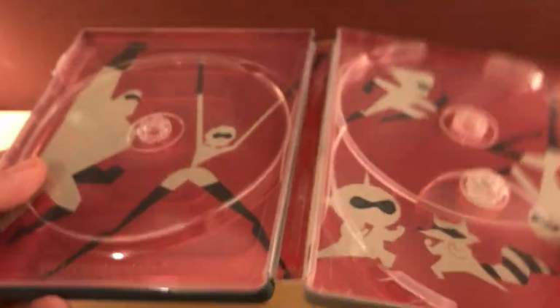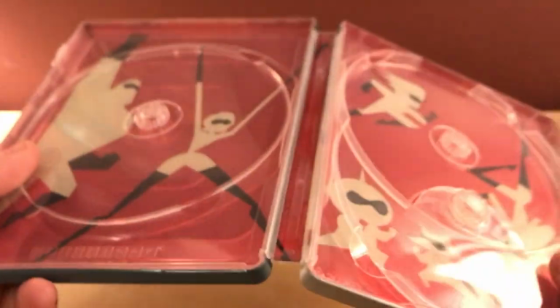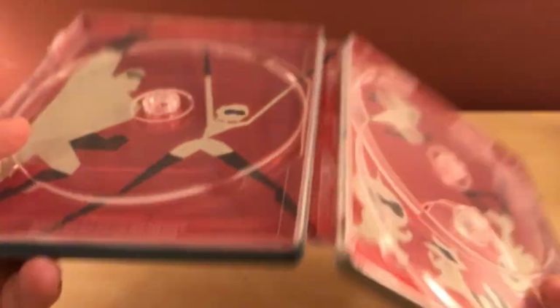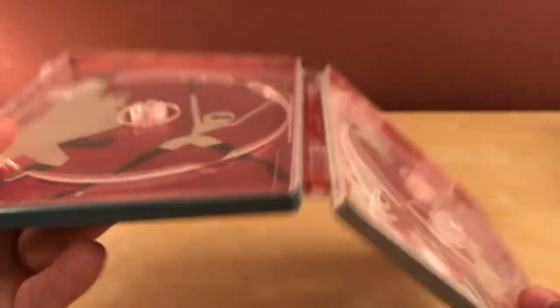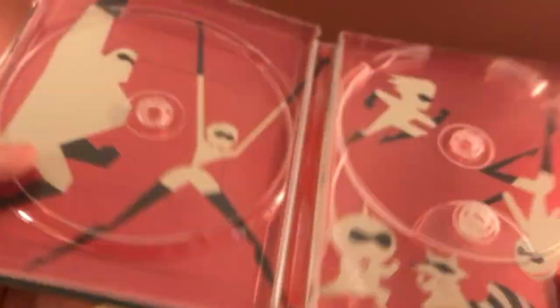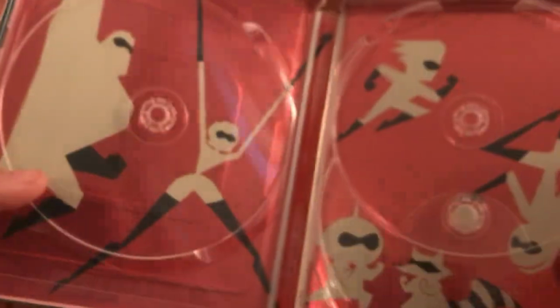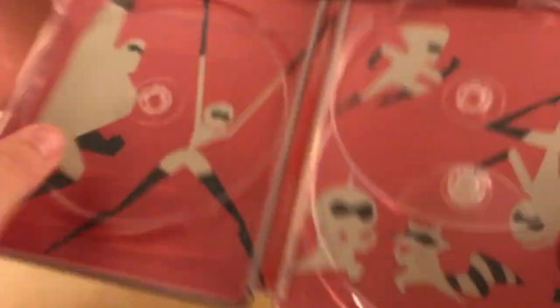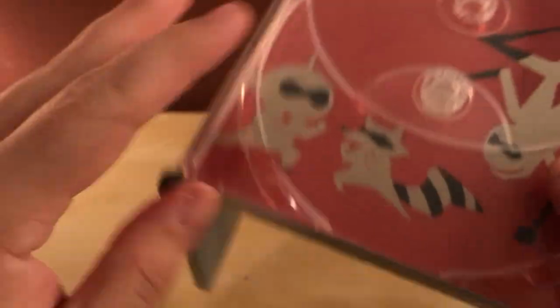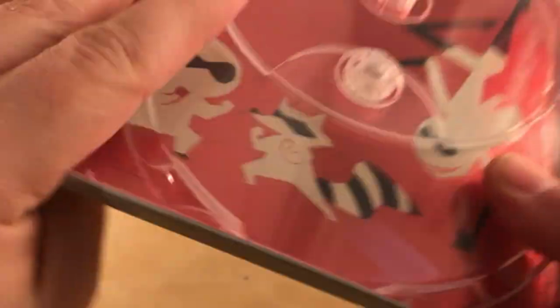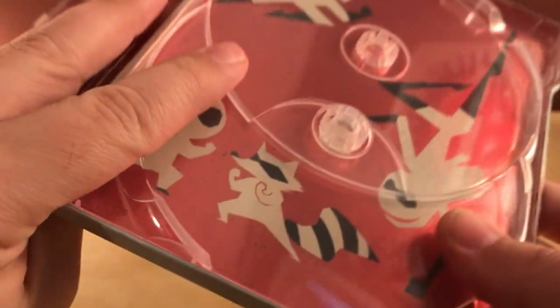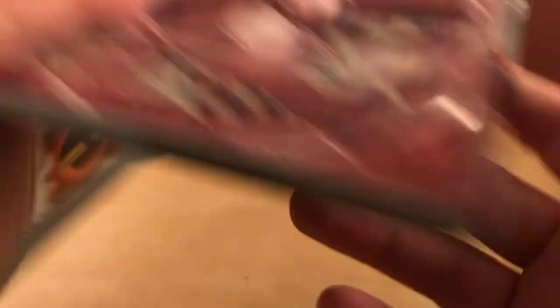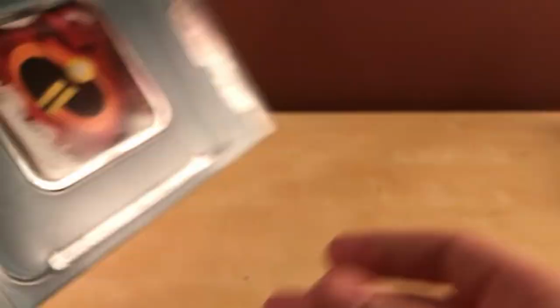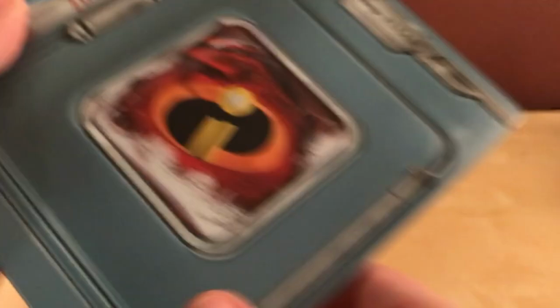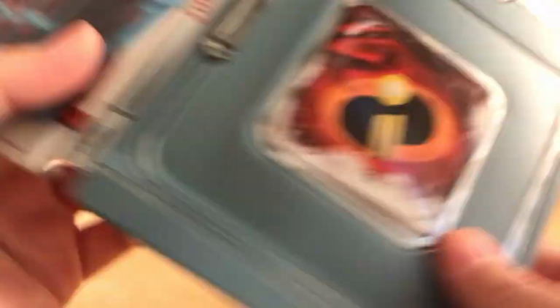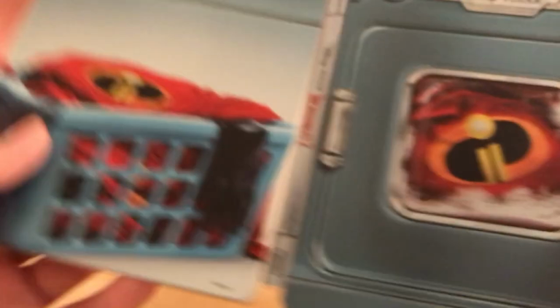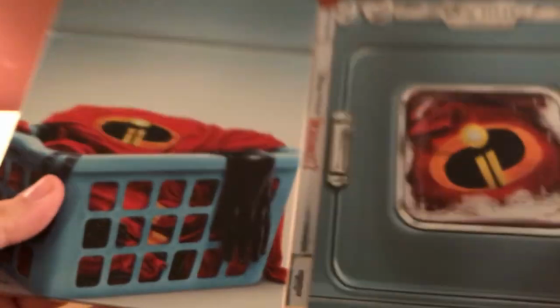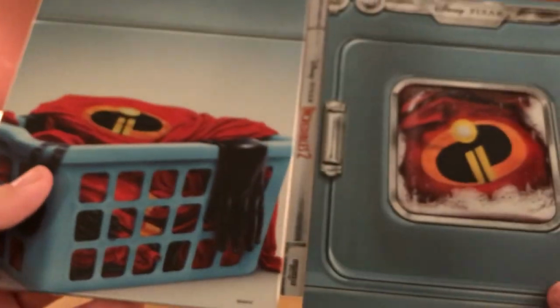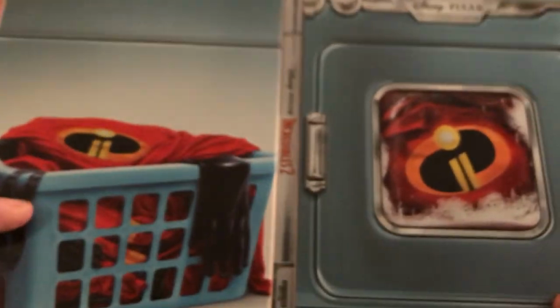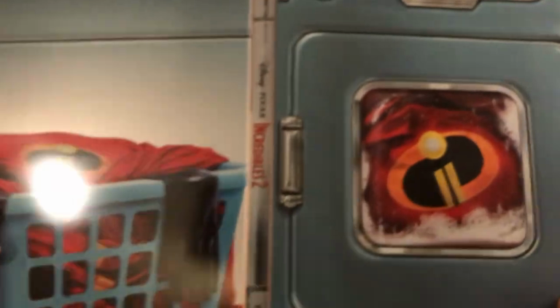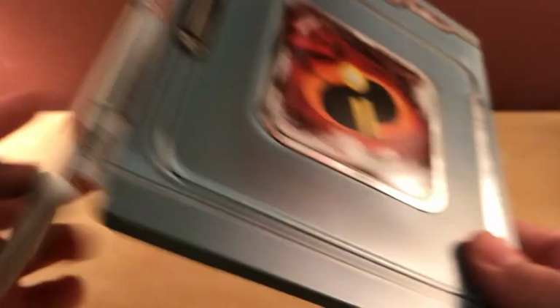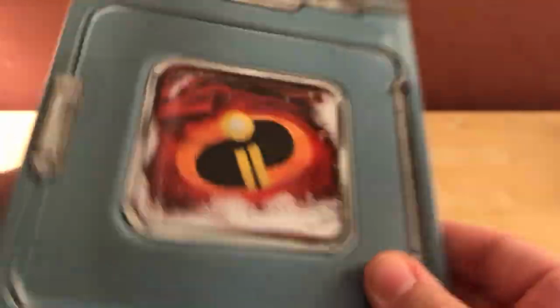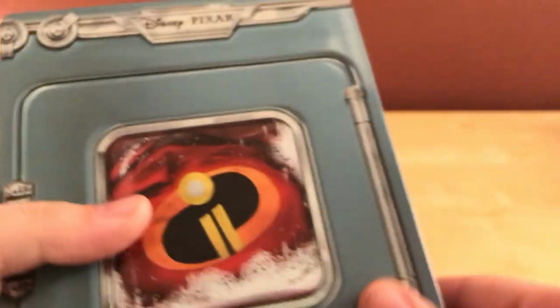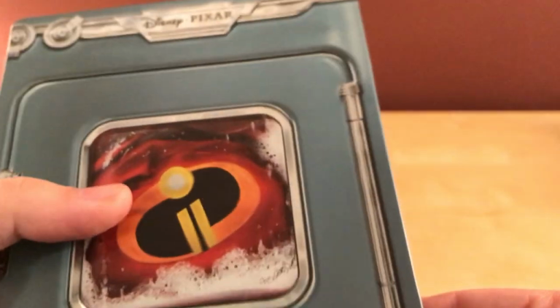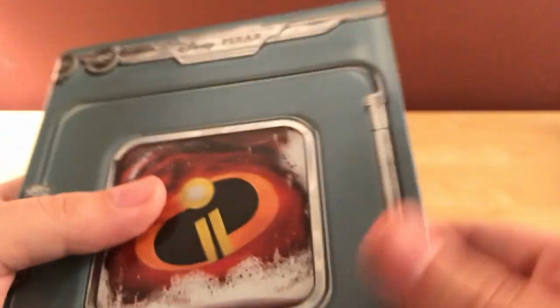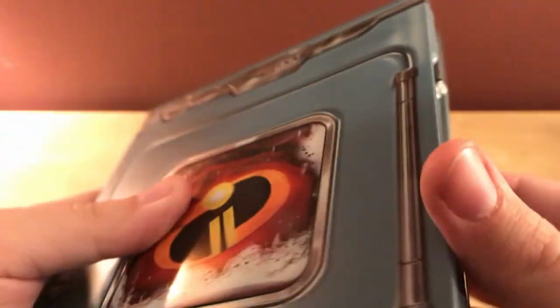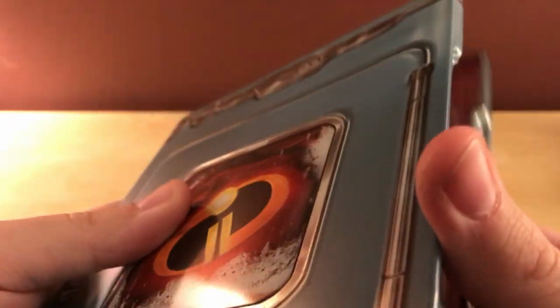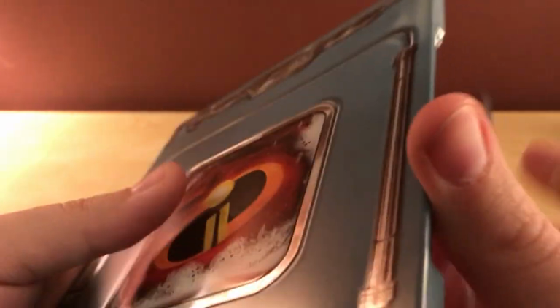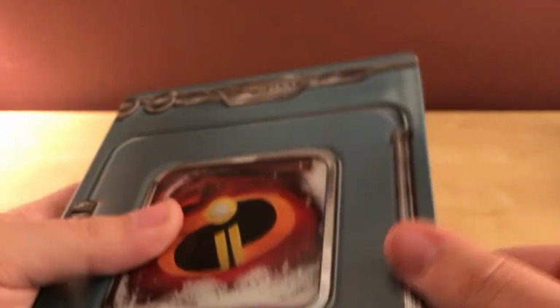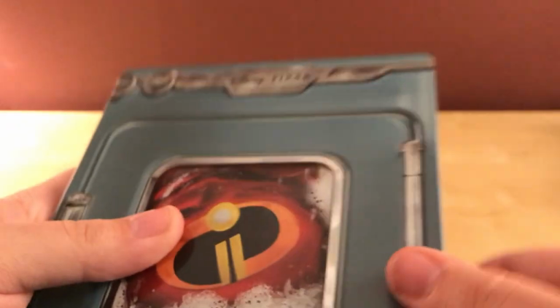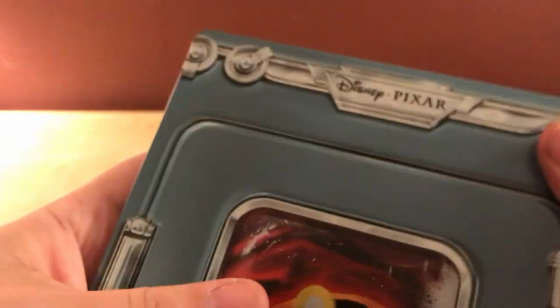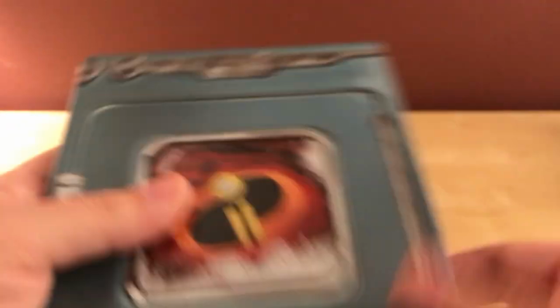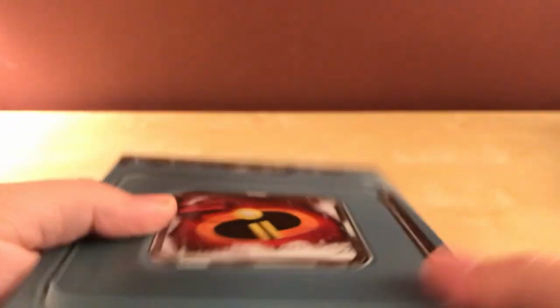Anyway, I think it's a cool design. Like I said, I don't usually buy these and I just kind of bit the bullet this time. For whatever reason, I just thought this looked cool.